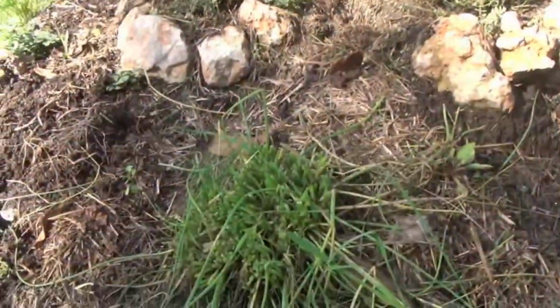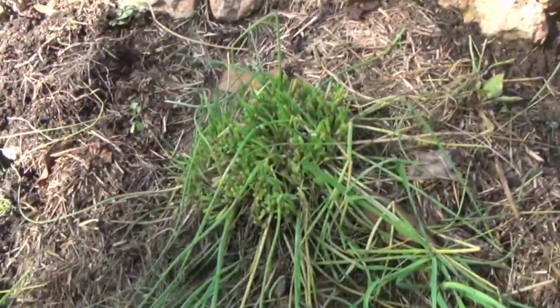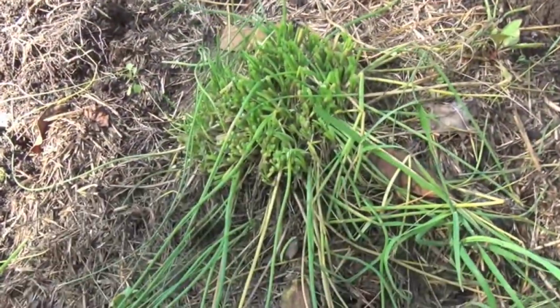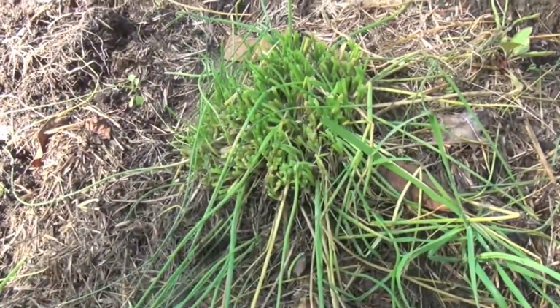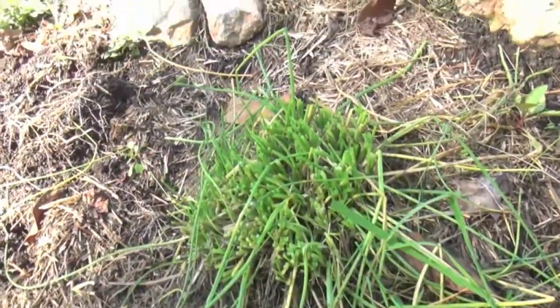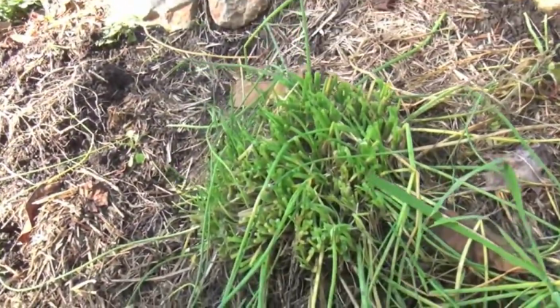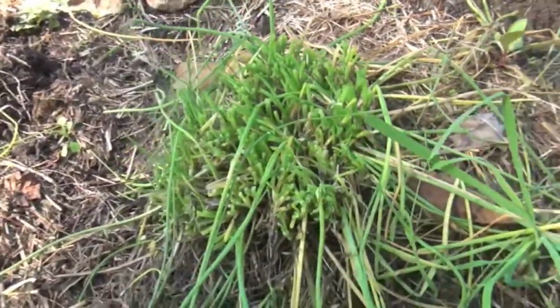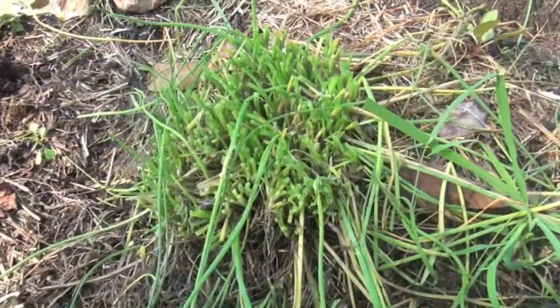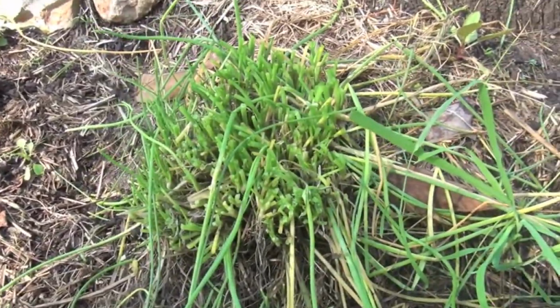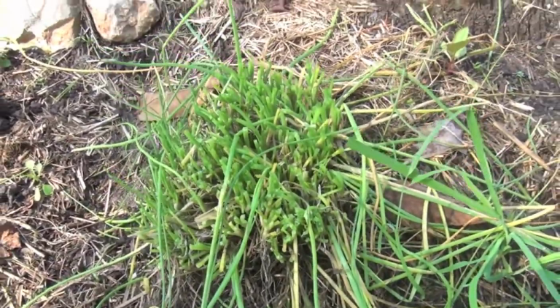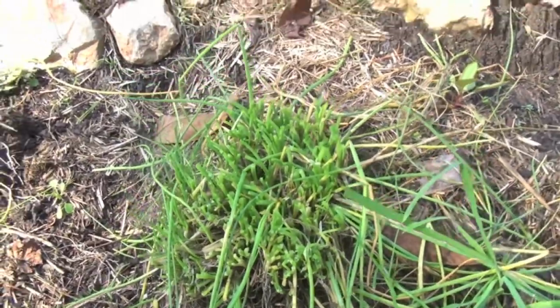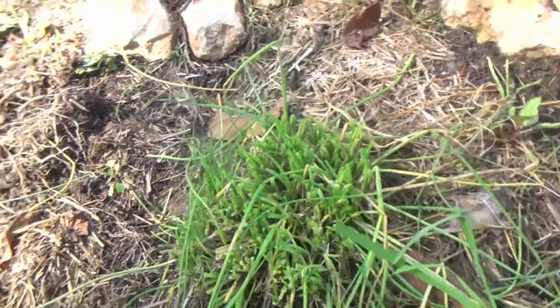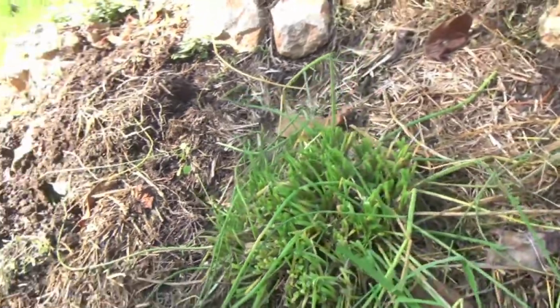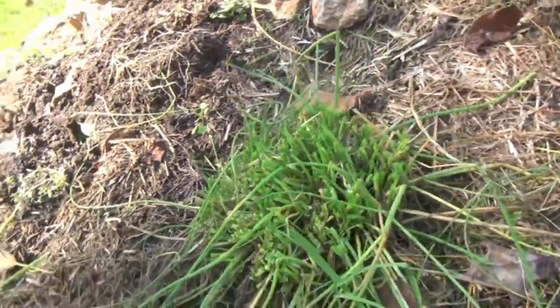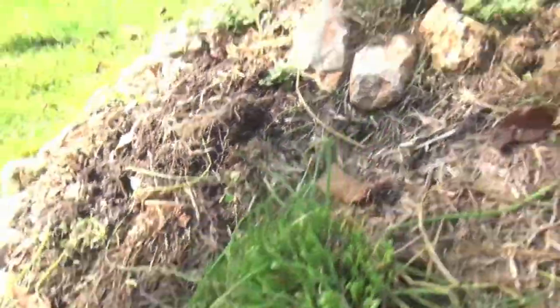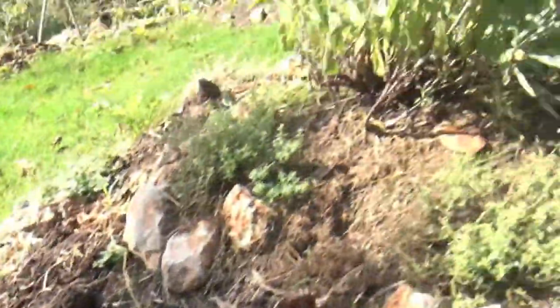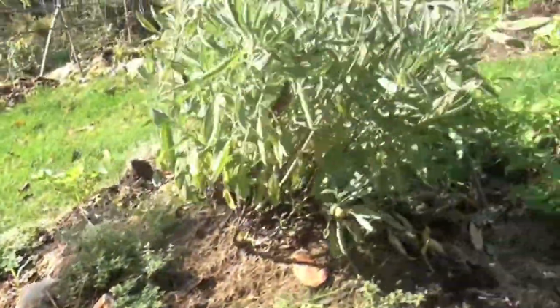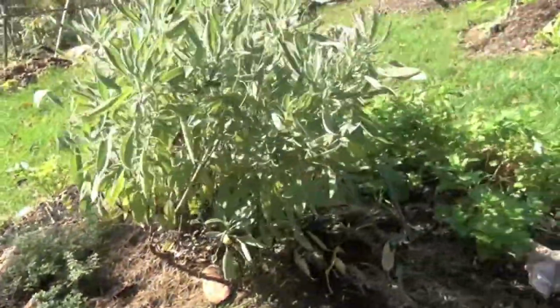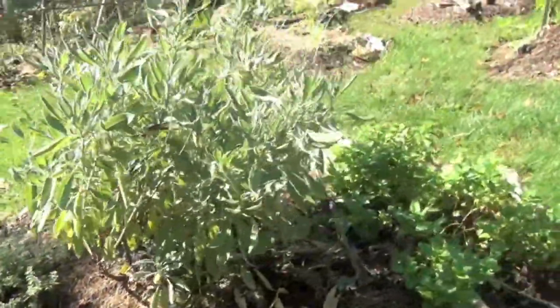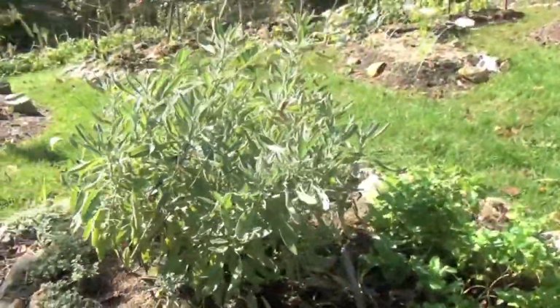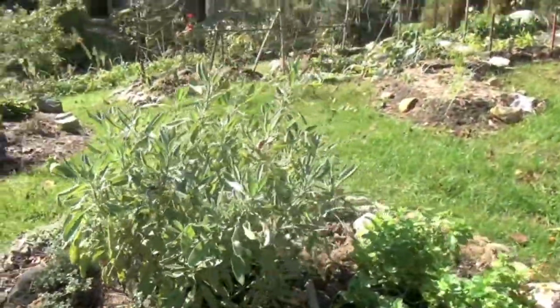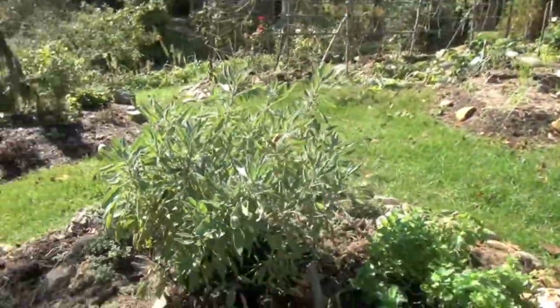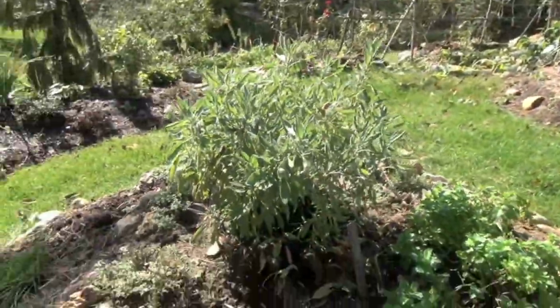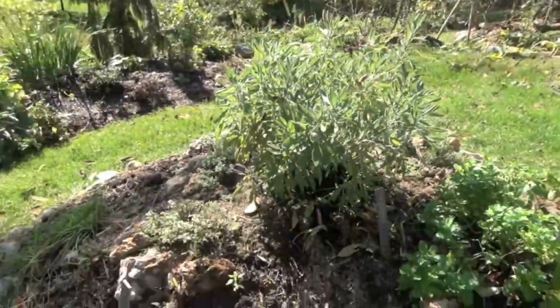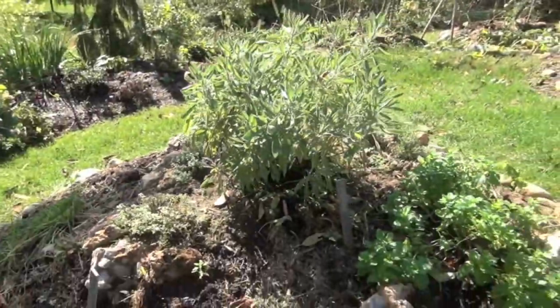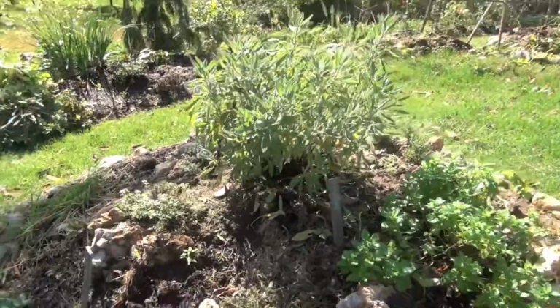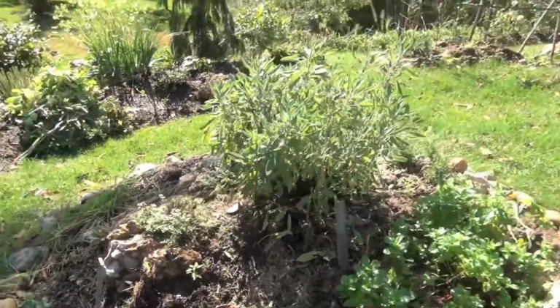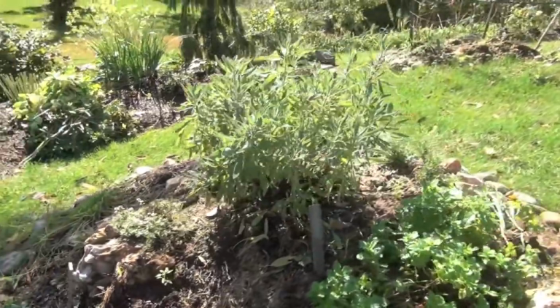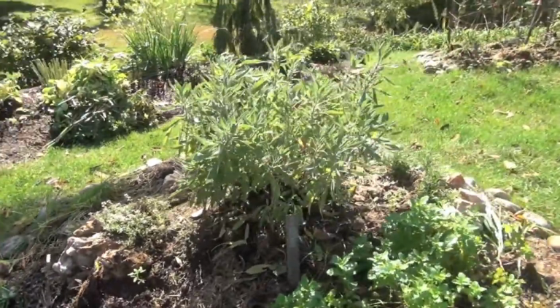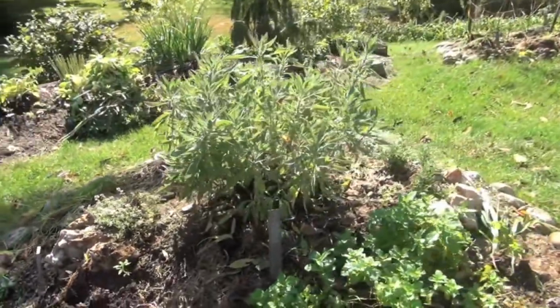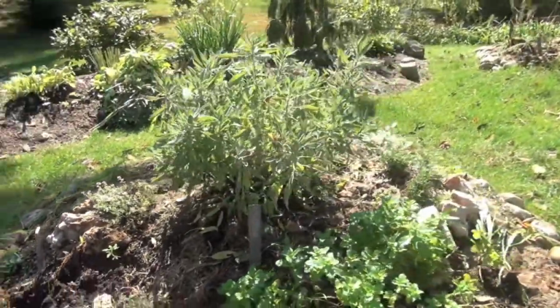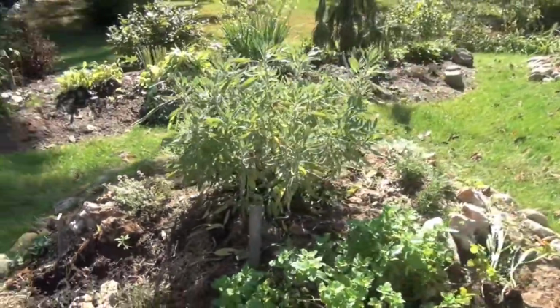It's early October, so basically this is the time of year that I go ahead and take down all the chives, as well as other herbs, to begin drying them for the winter.